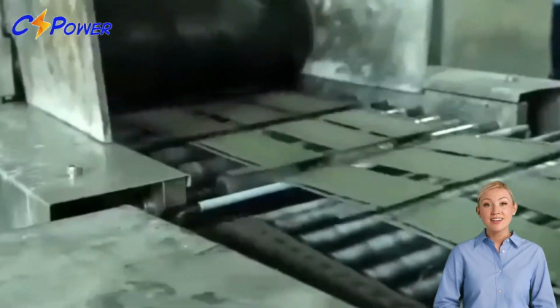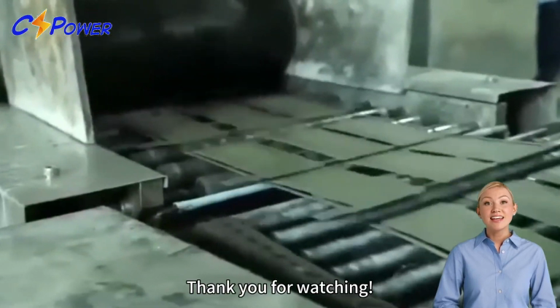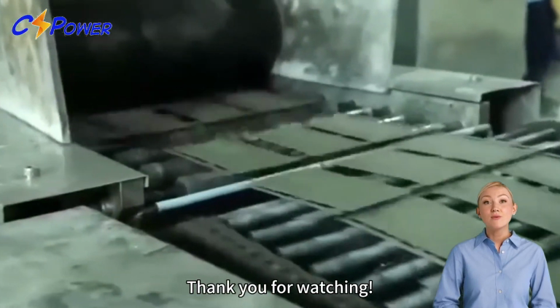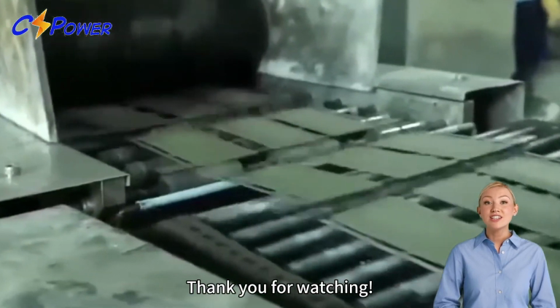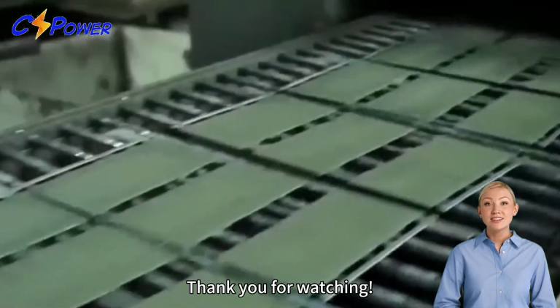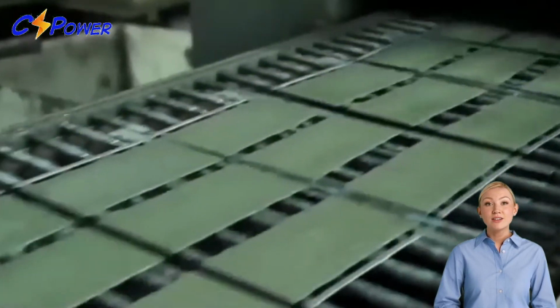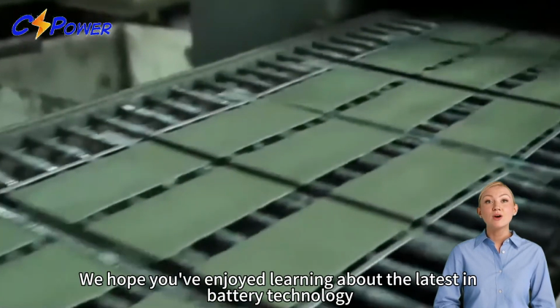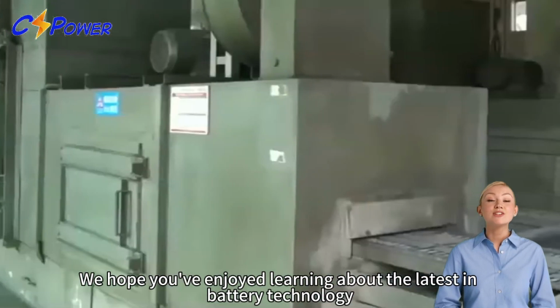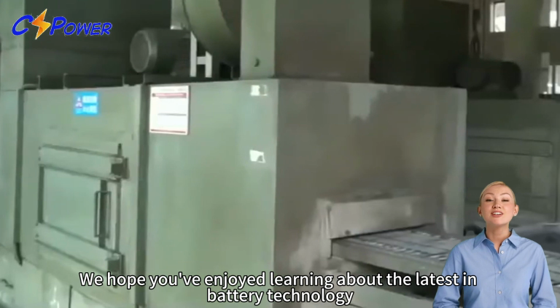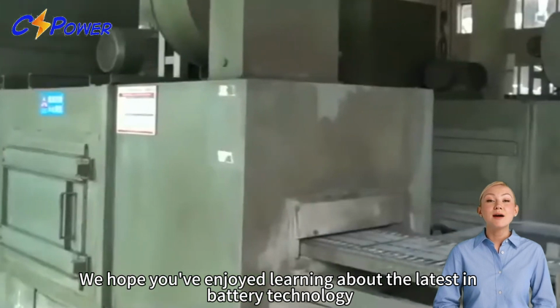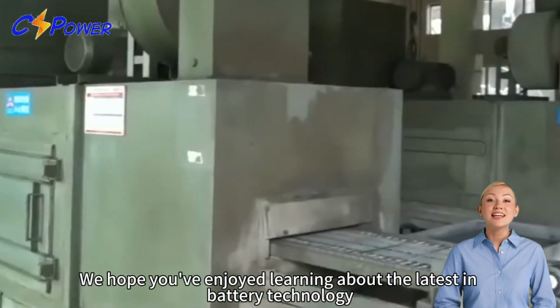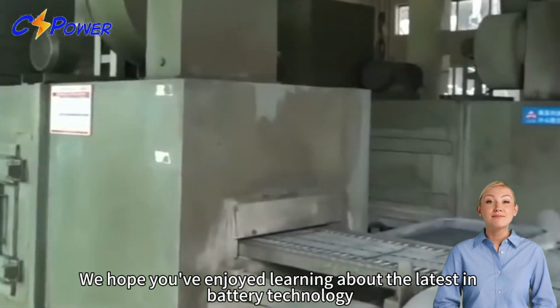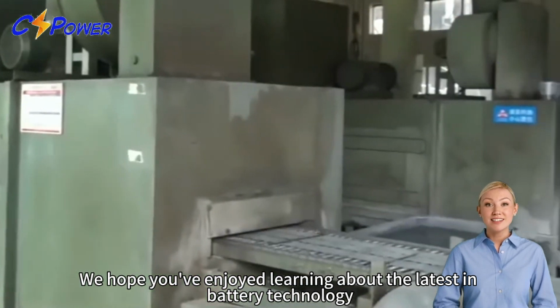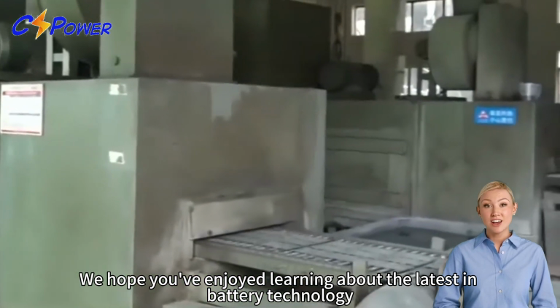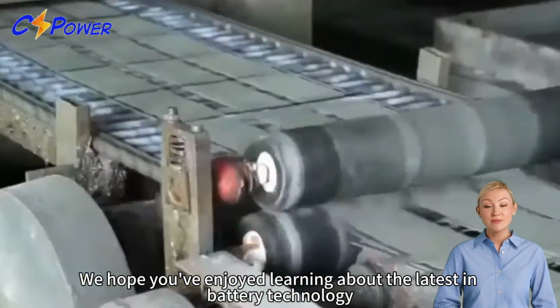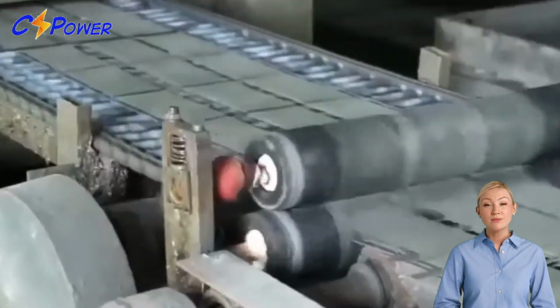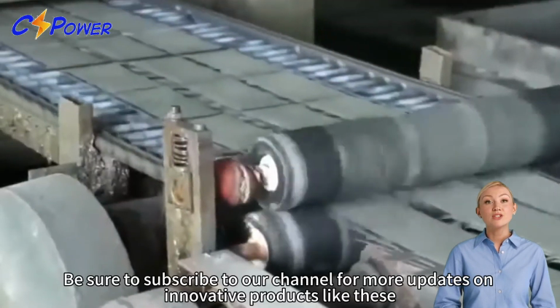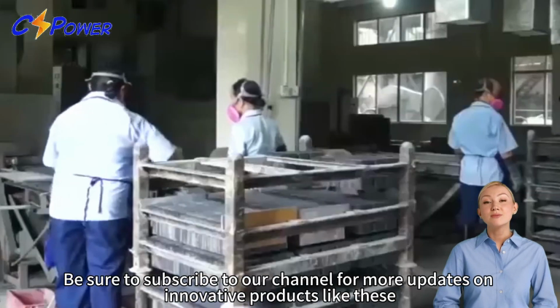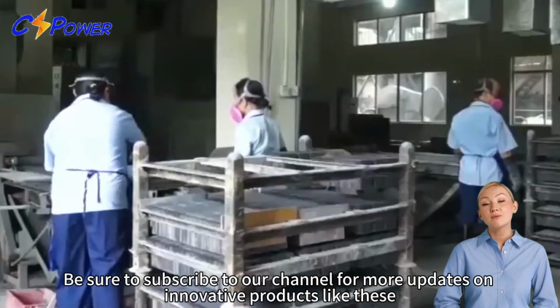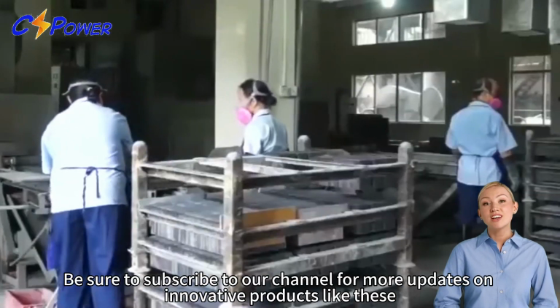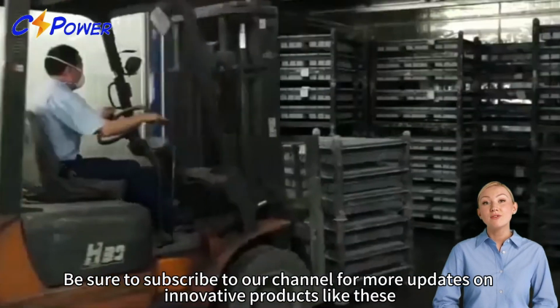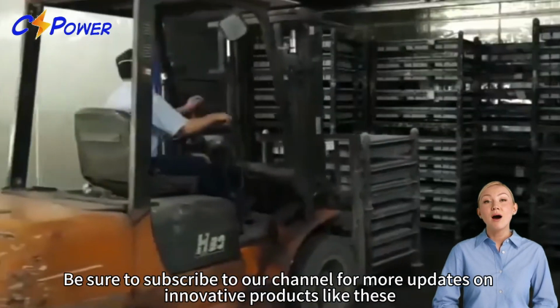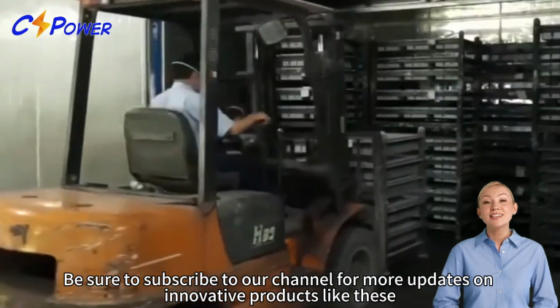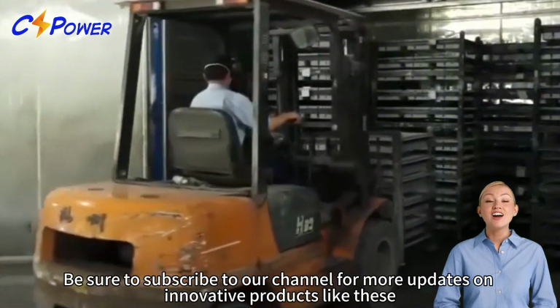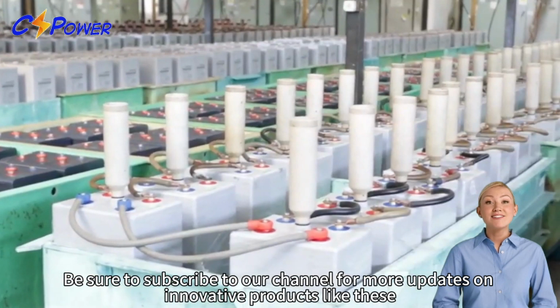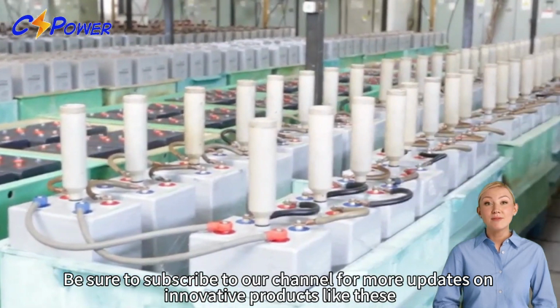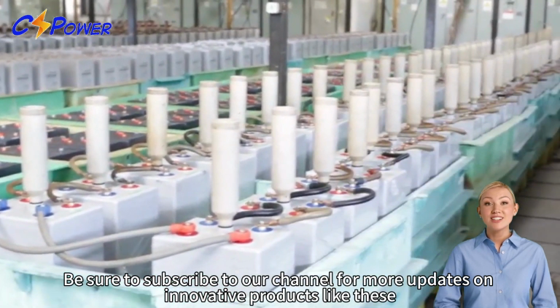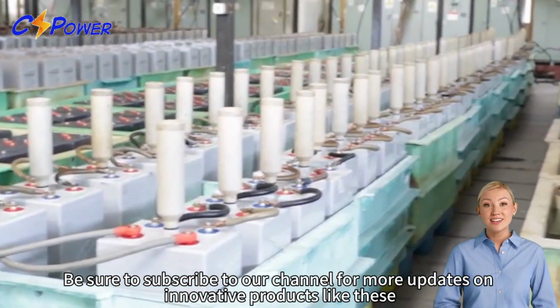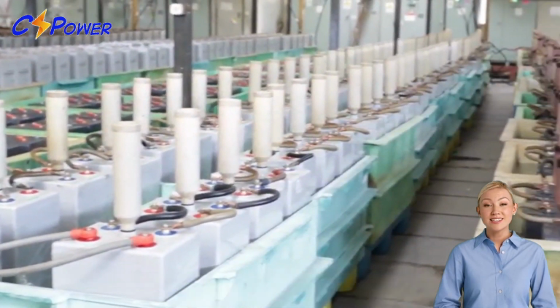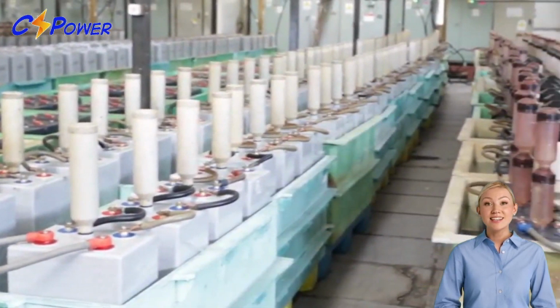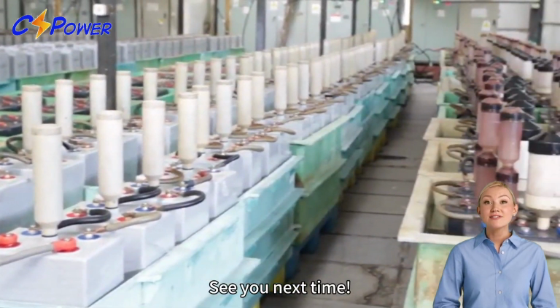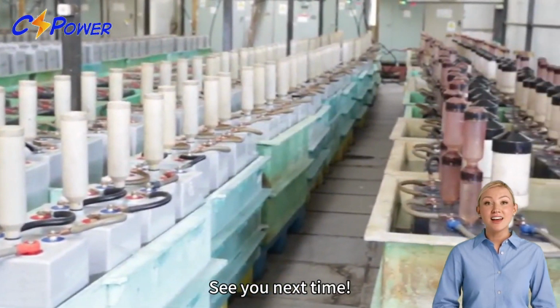Thank you for watching! We hope you've enjoyed learning about the latest in battery technology. Be sure to subscribe to our channel for more updates on innovative products like these. See you next time!